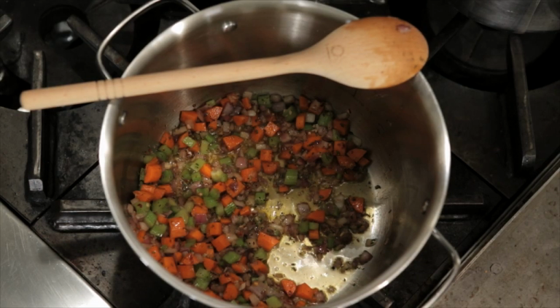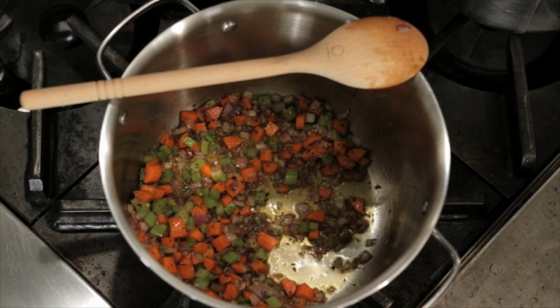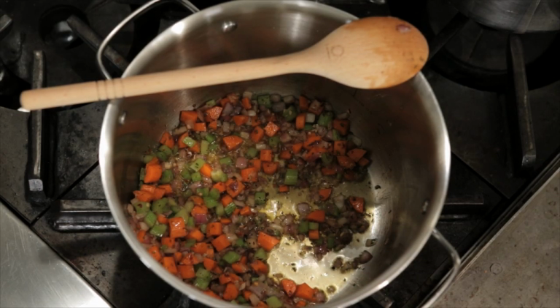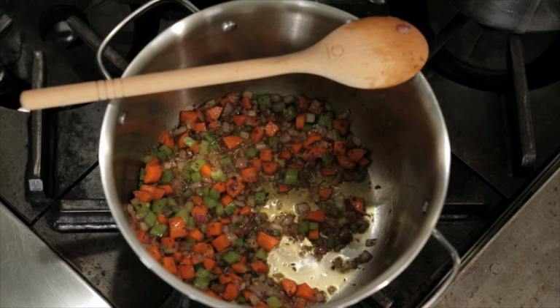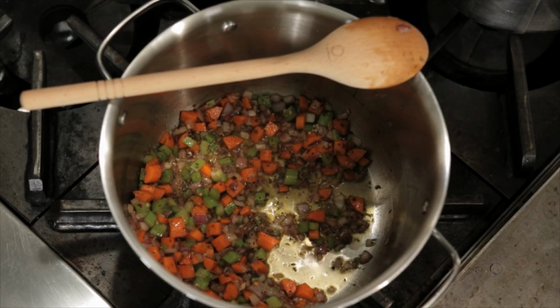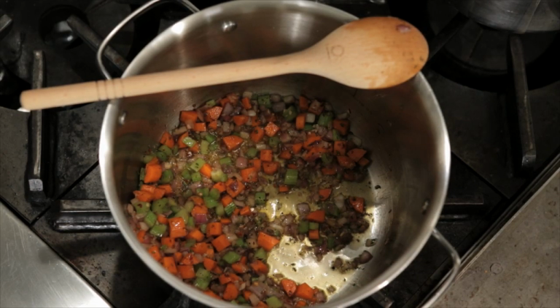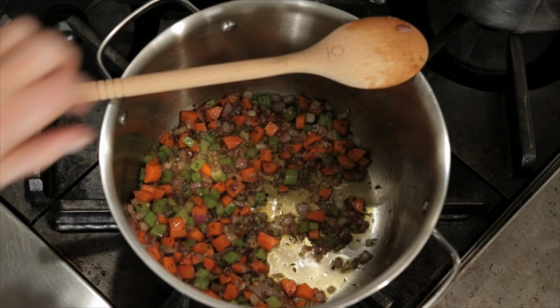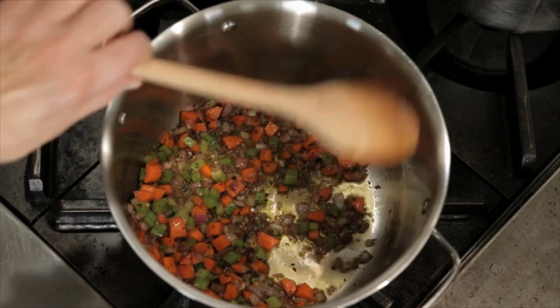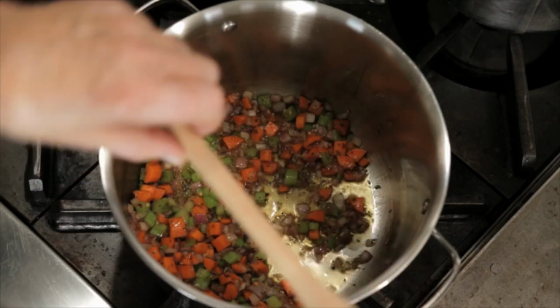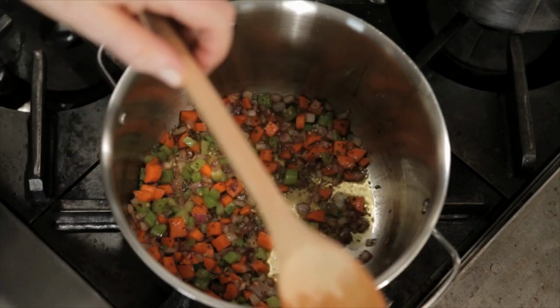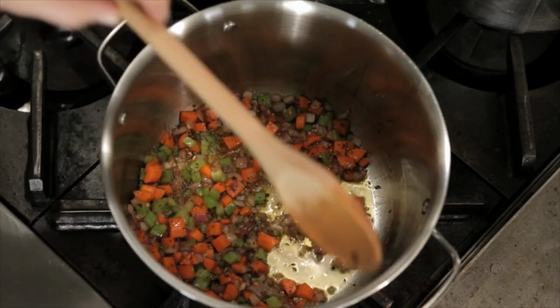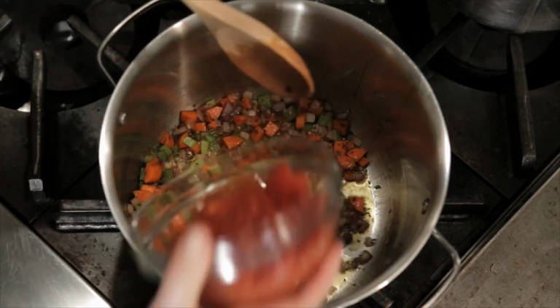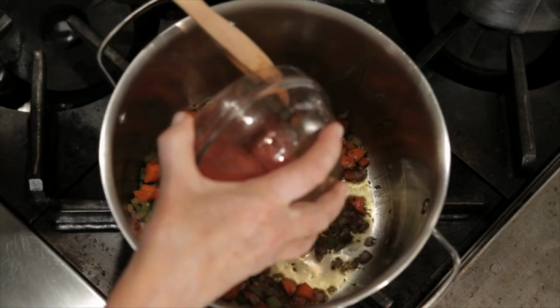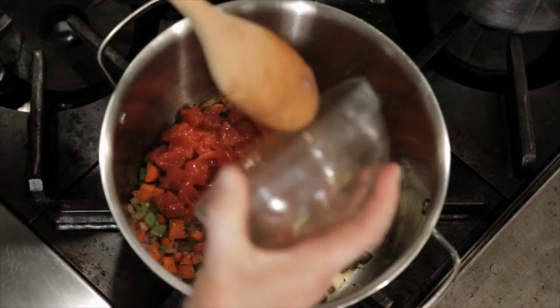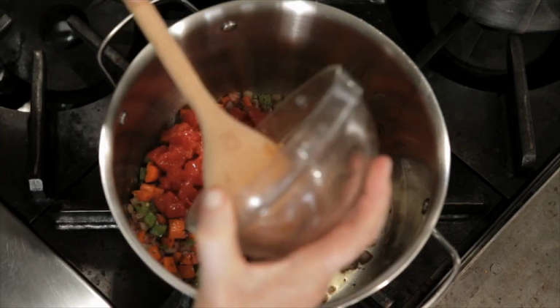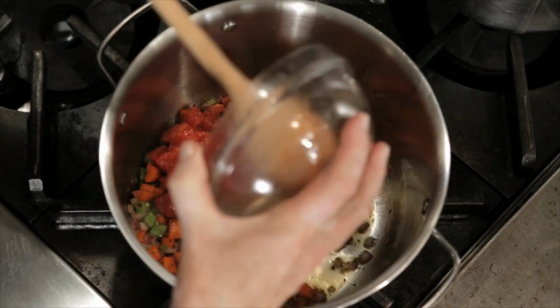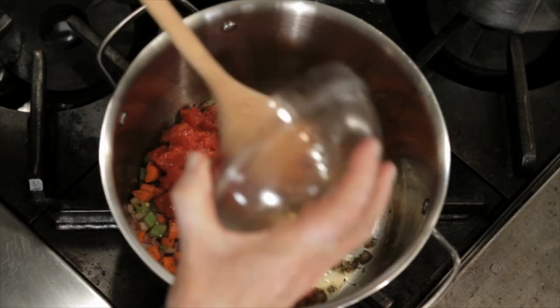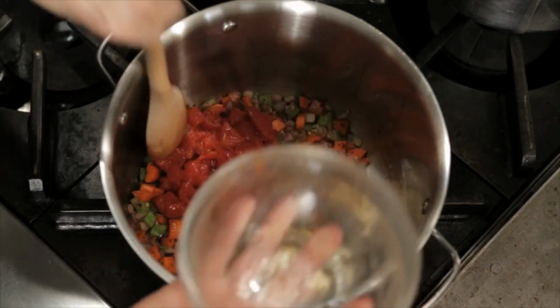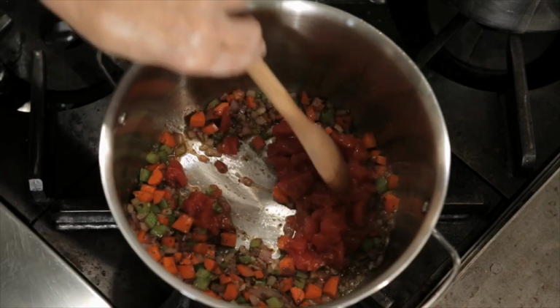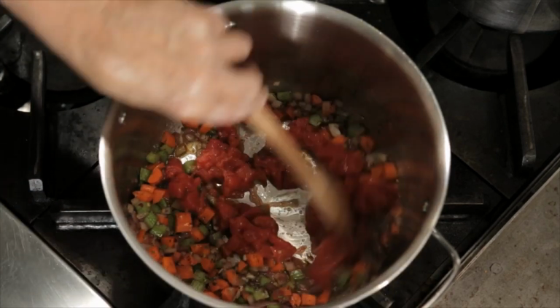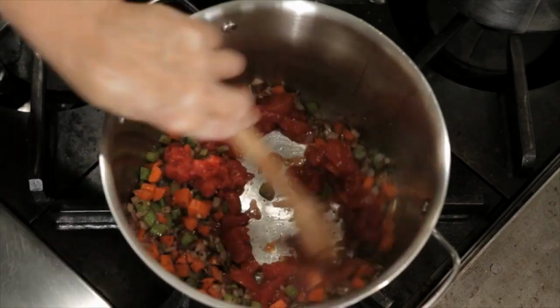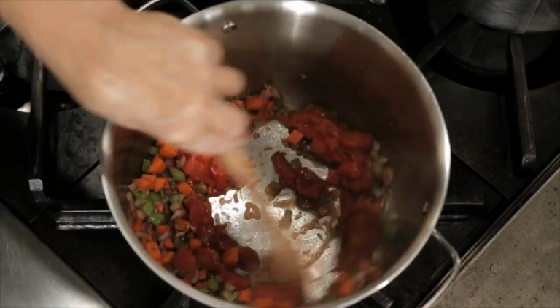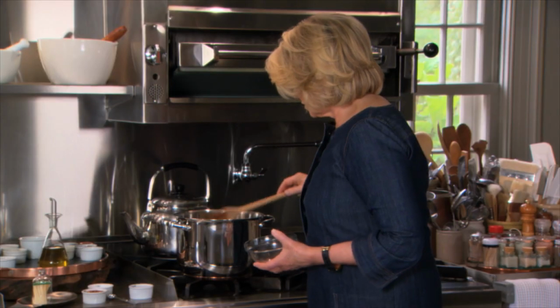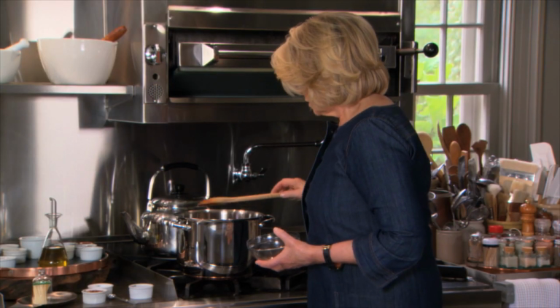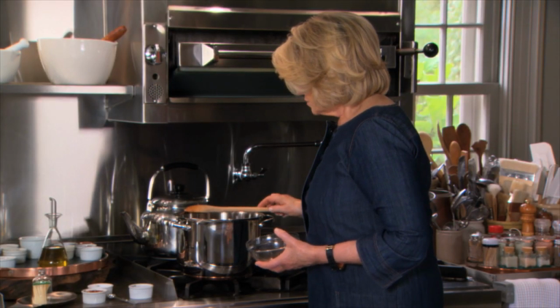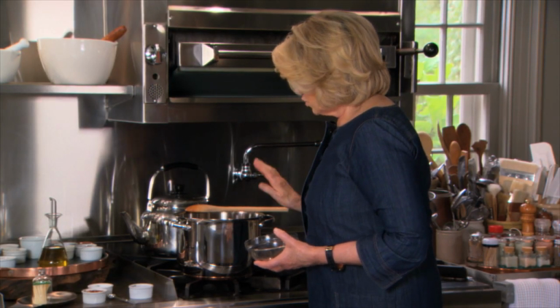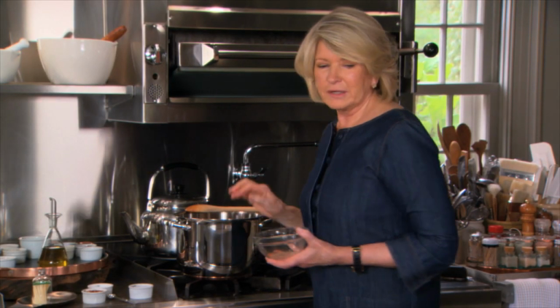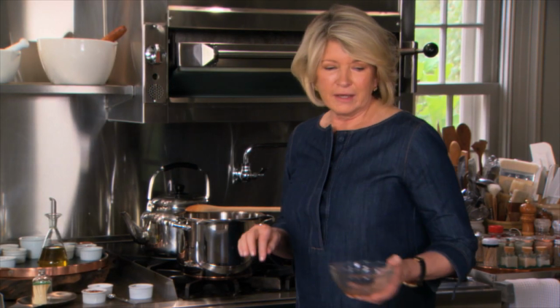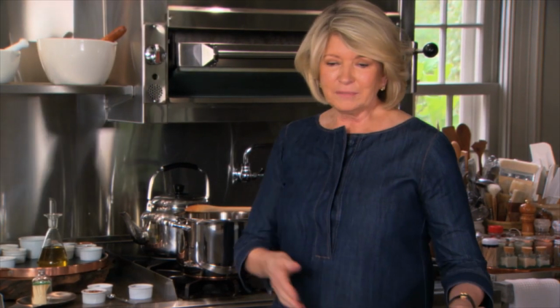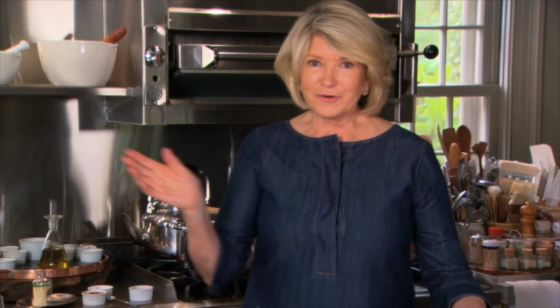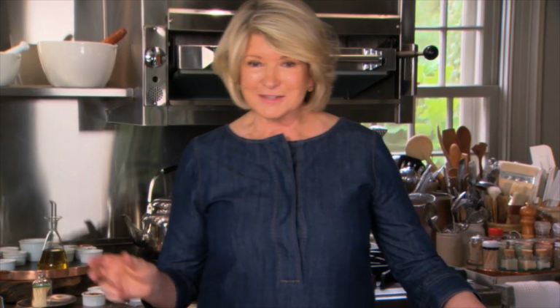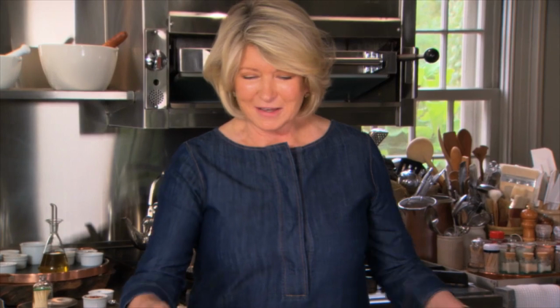The mirepoix and flavorings have cooked nicely. Add your tomatoes next. This has to cook with the mirepoix for about a minute or so. And then everything else gets added.